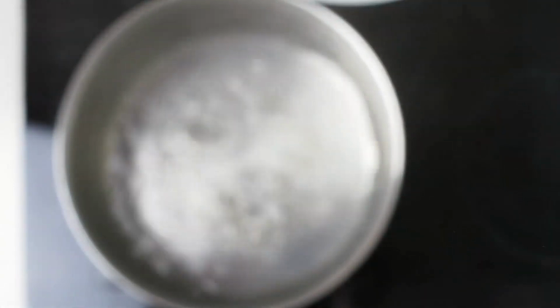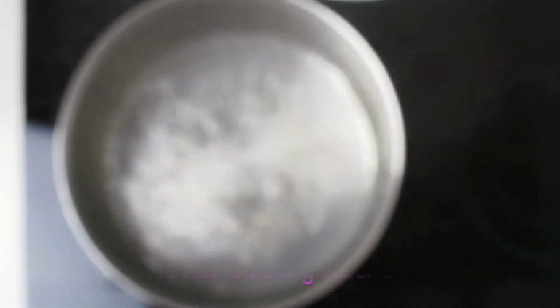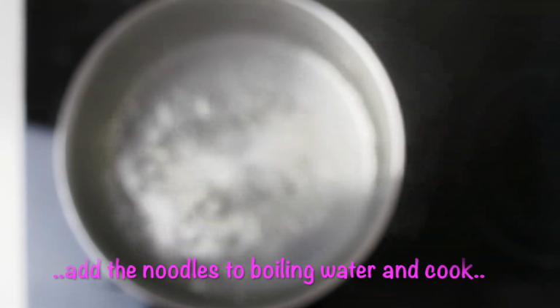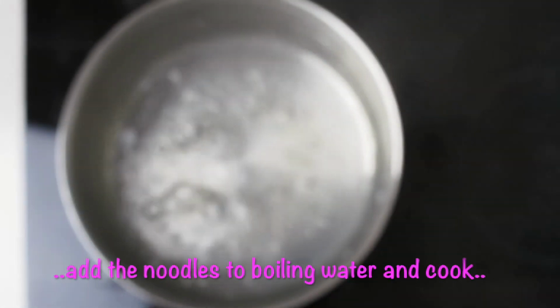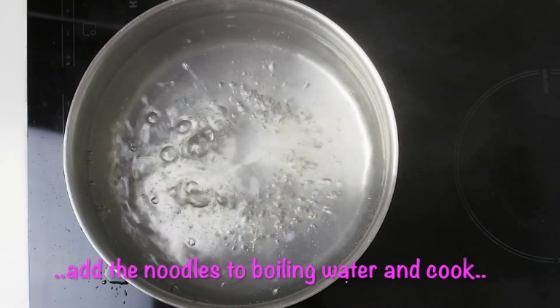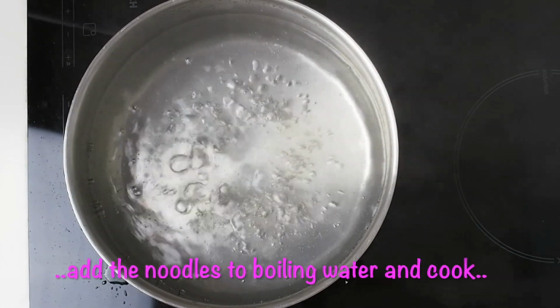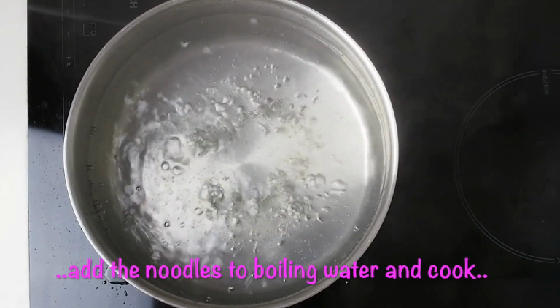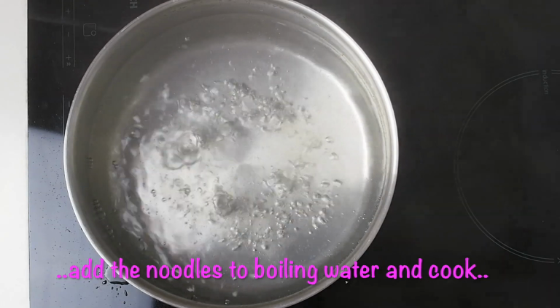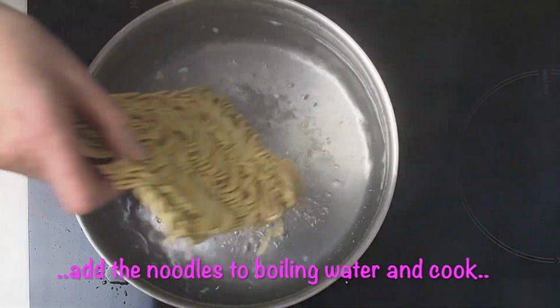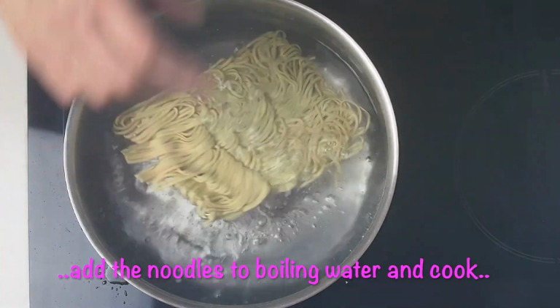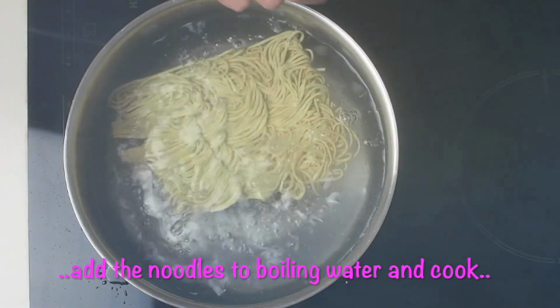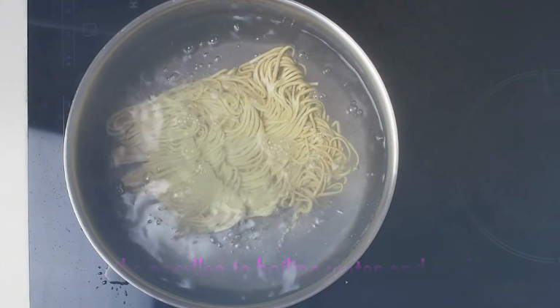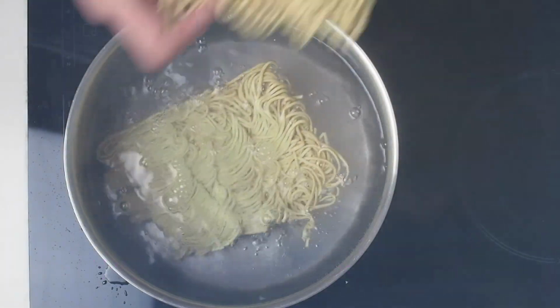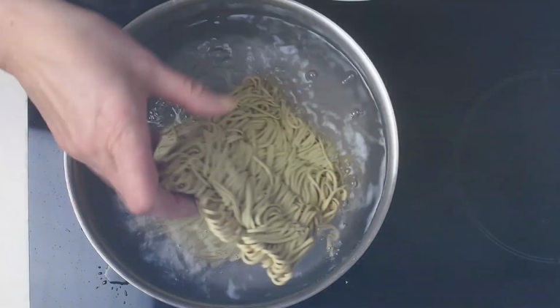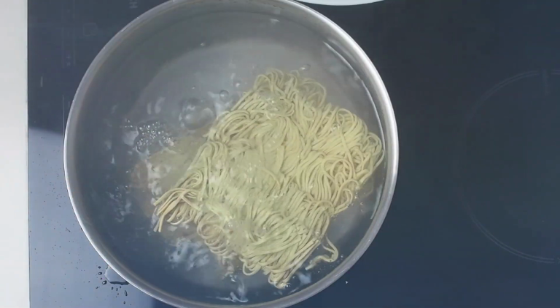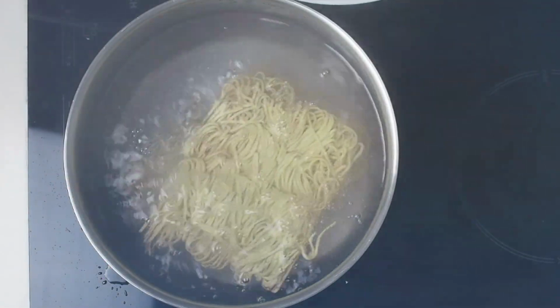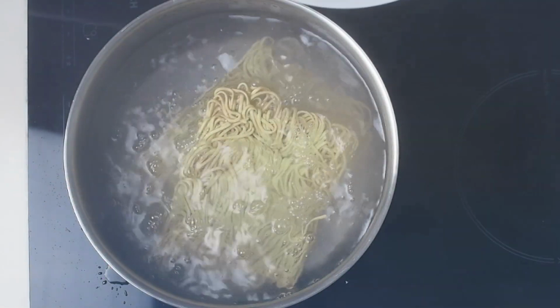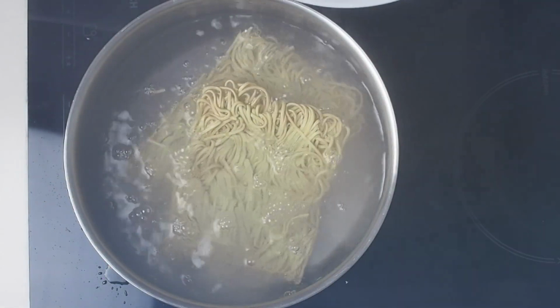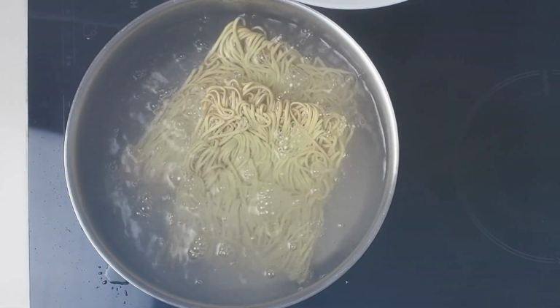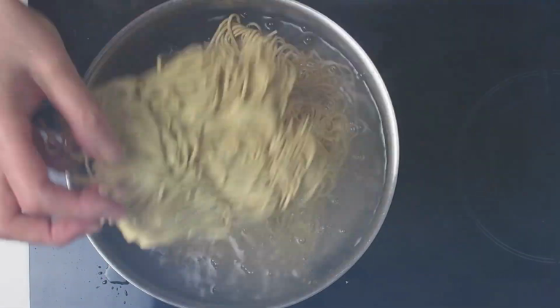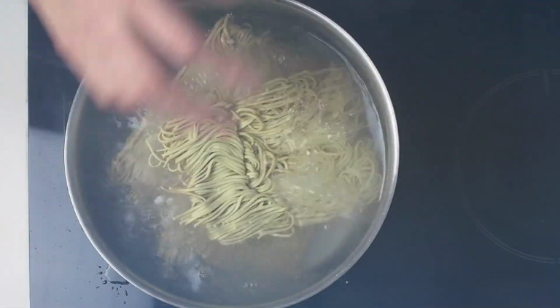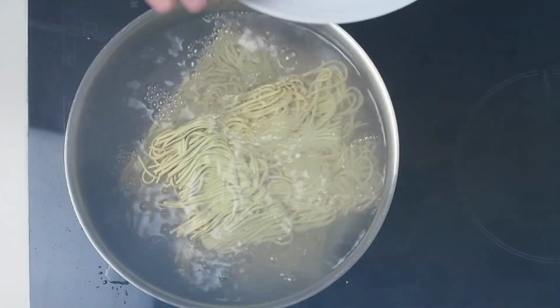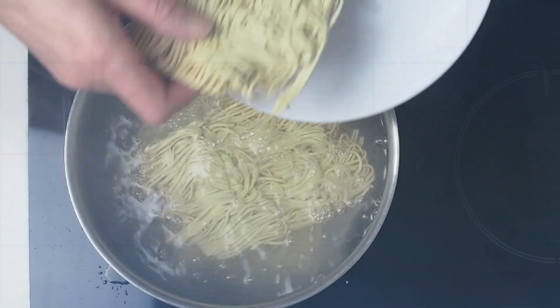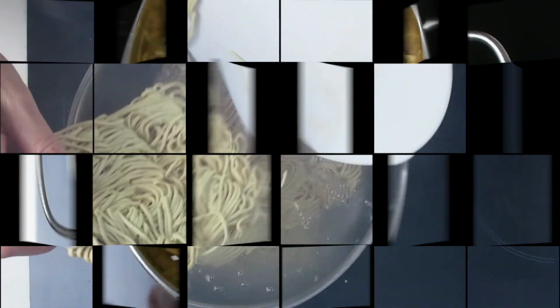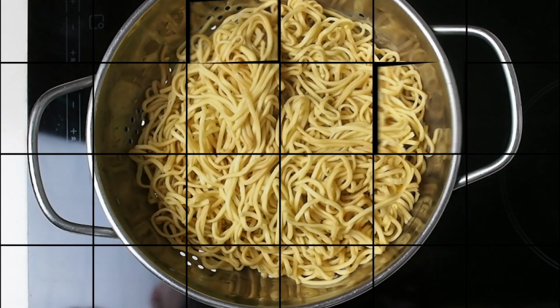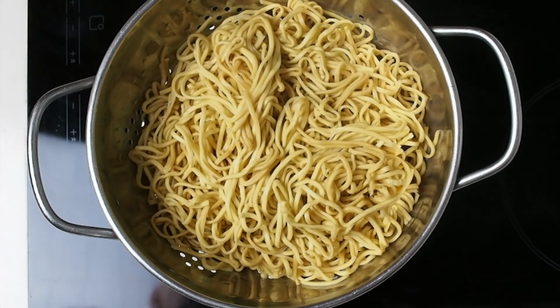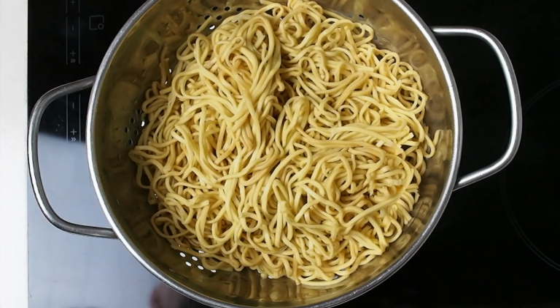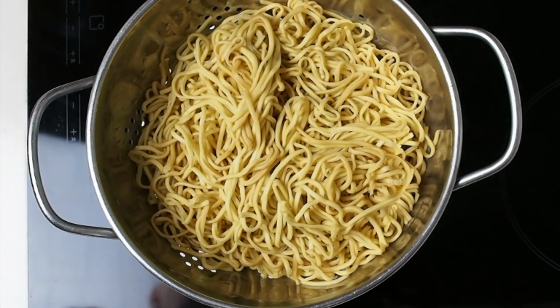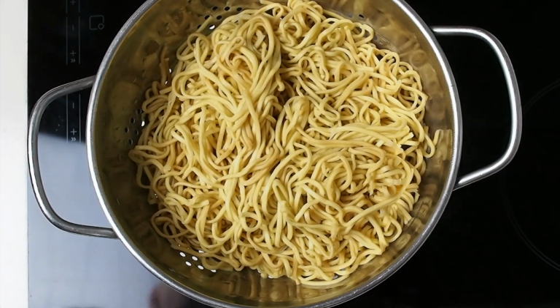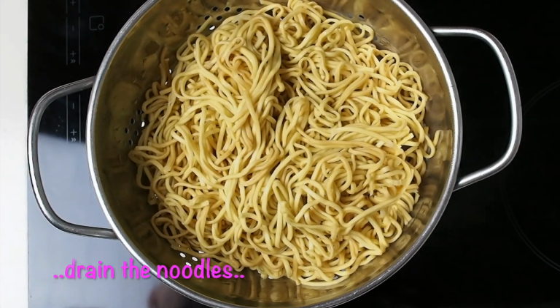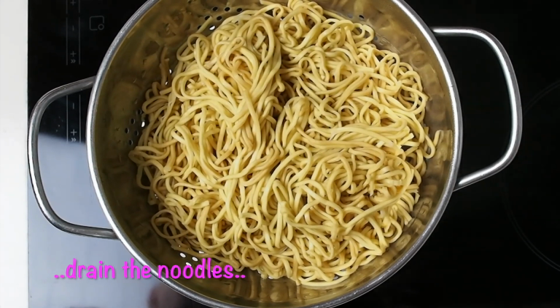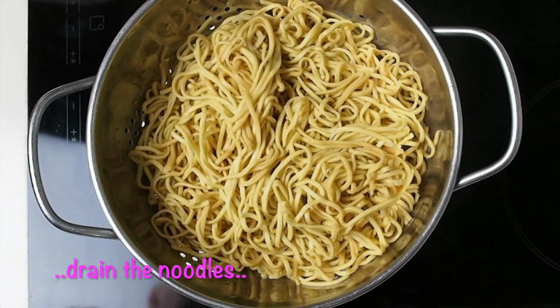Add the noodles to a pan of boiling water and cook for 3 minutes, or according to the instructions on the packet. Drain the noodles.